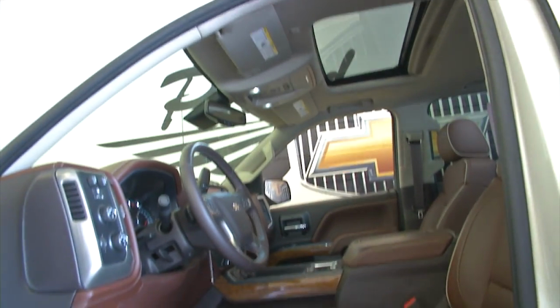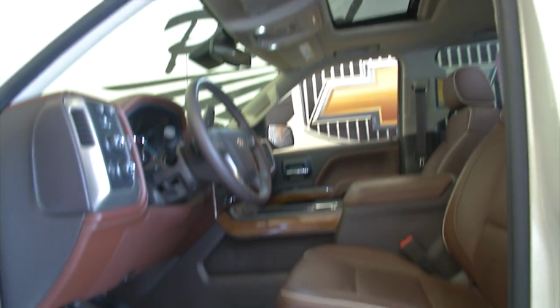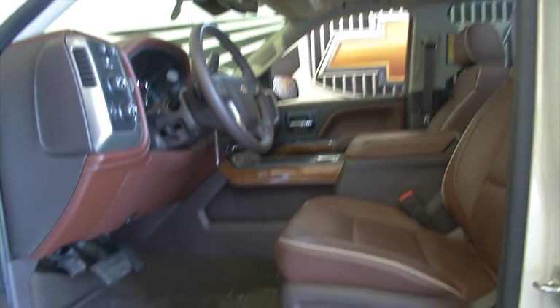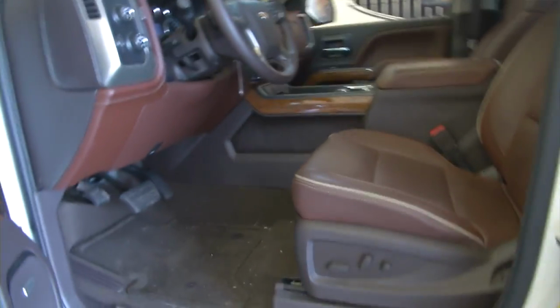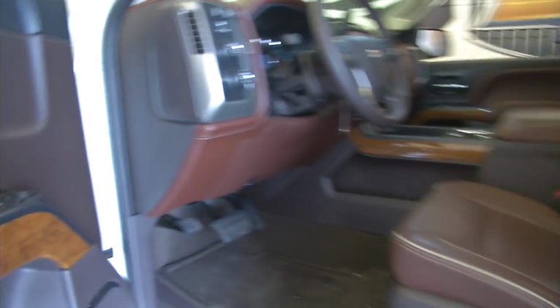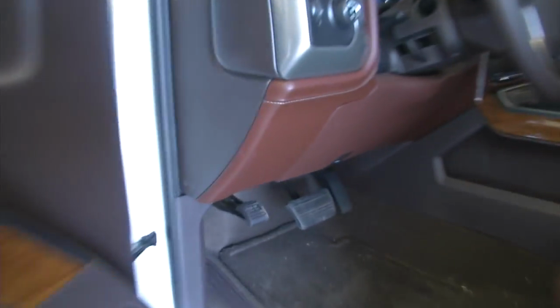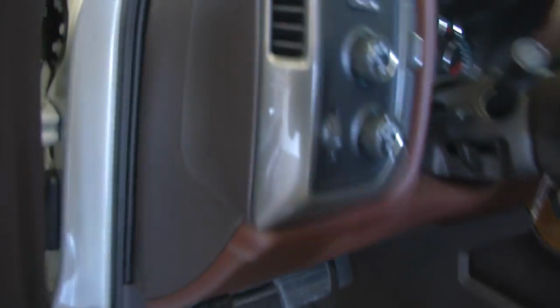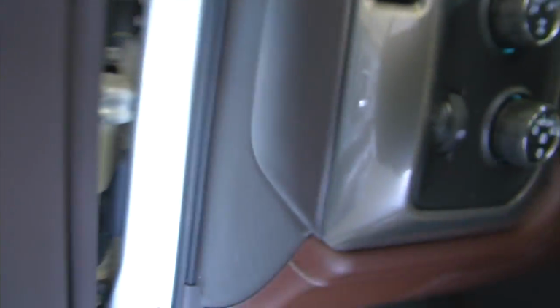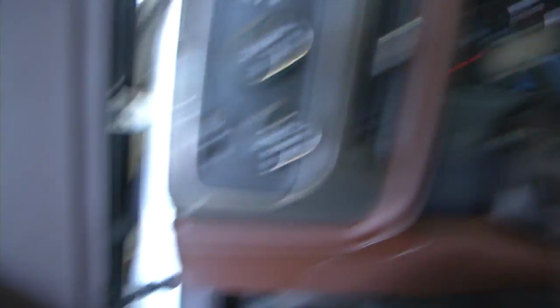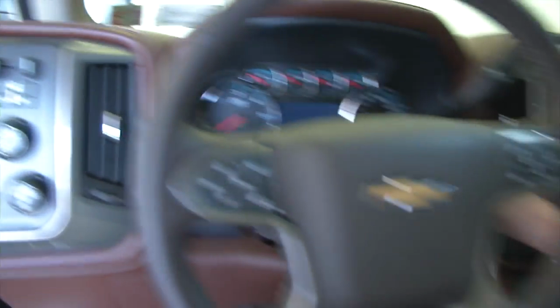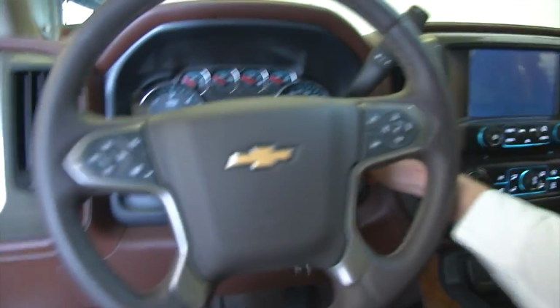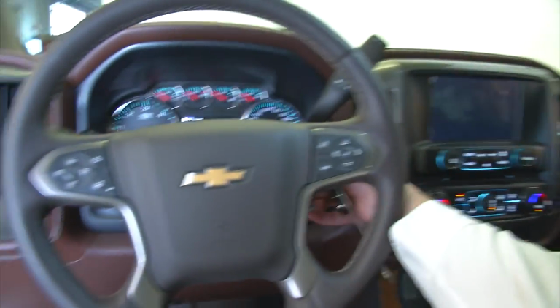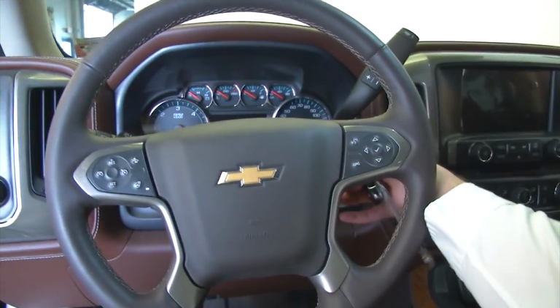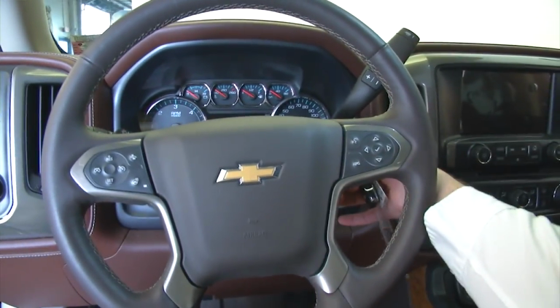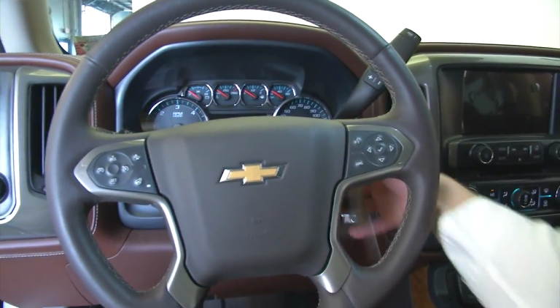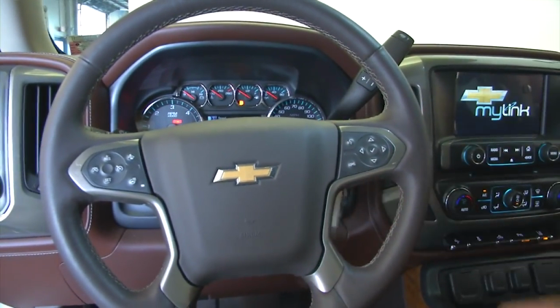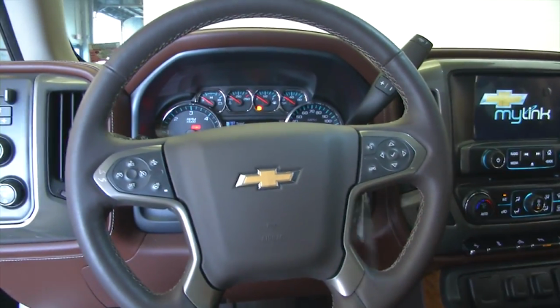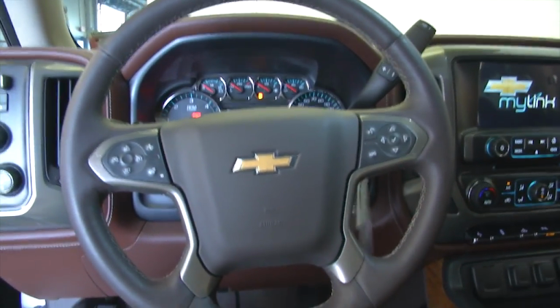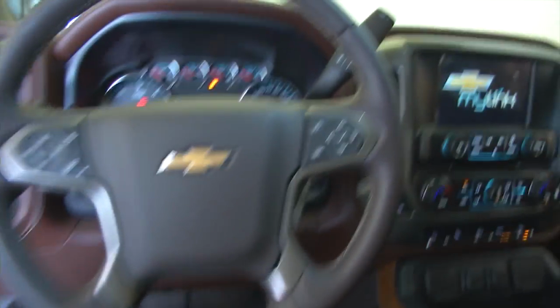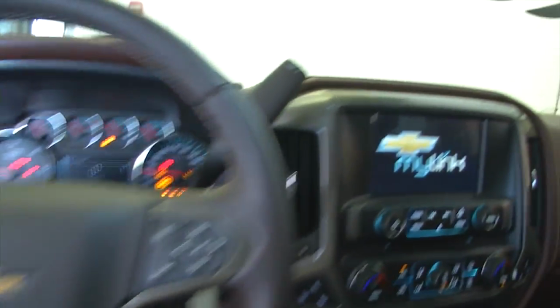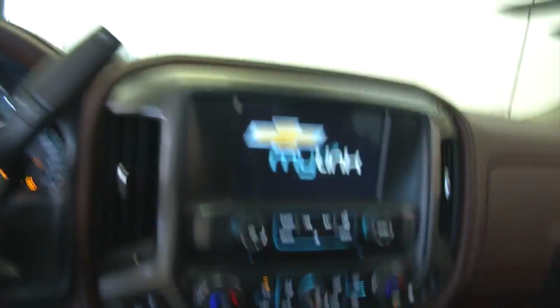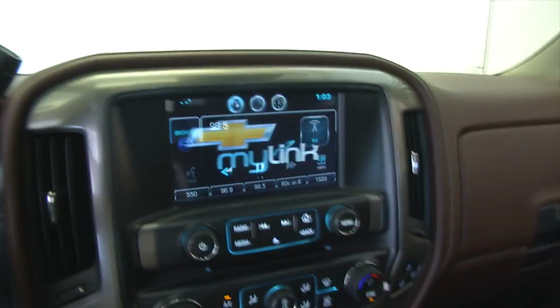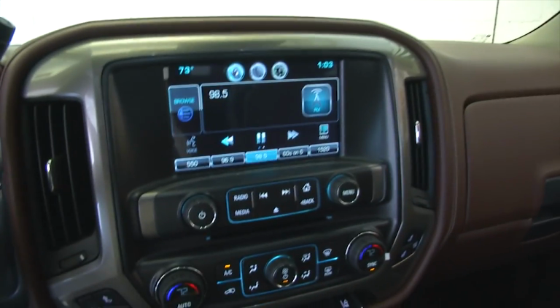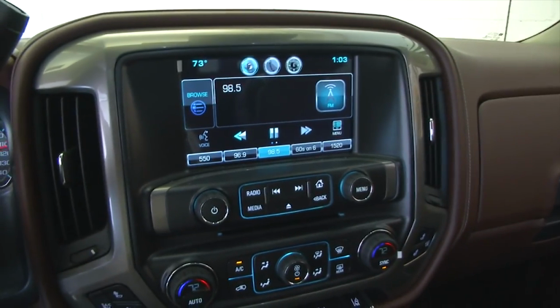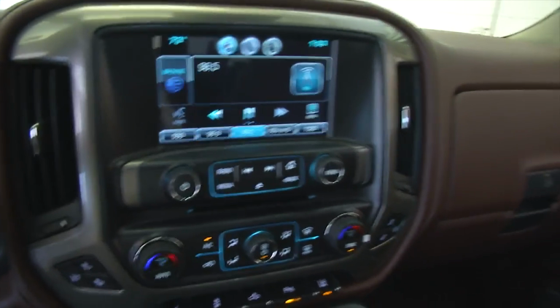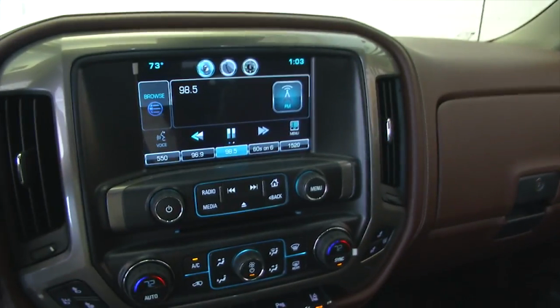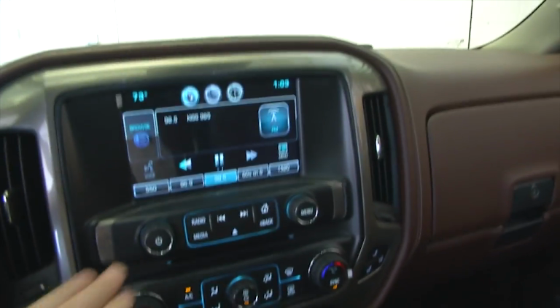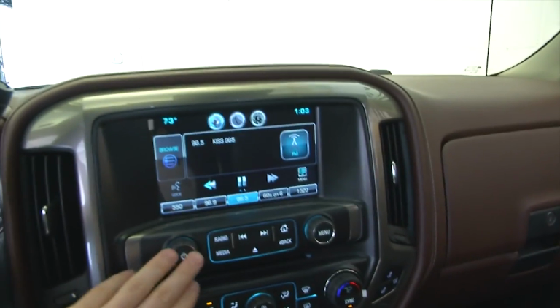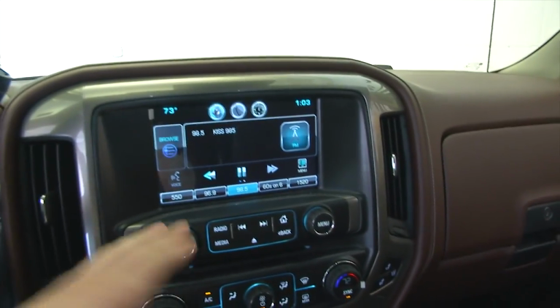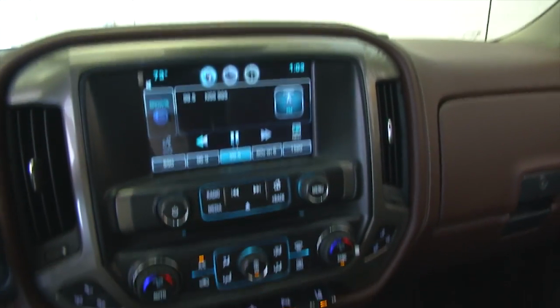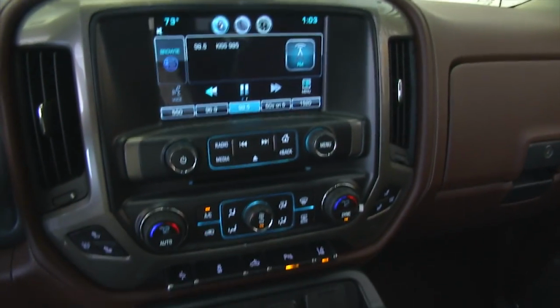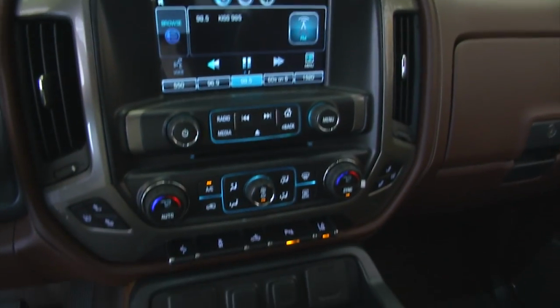So in this video walk-around, we're literally just going to kind of walk through it to help you get a better idea of the condition. Sometimes the pictures don't show you how nice a vehicle is. Dual zone heat control, OnStar available with a subscription.